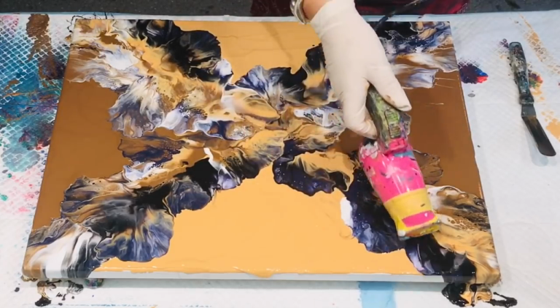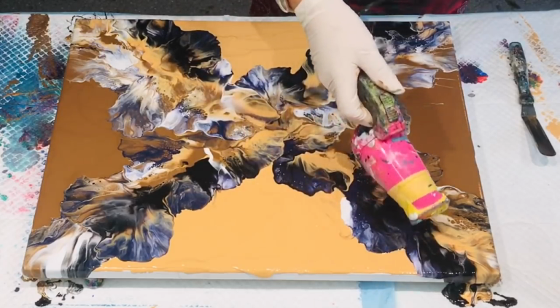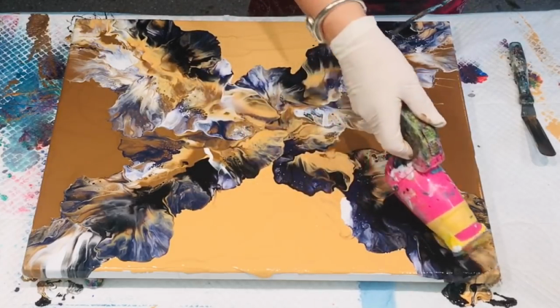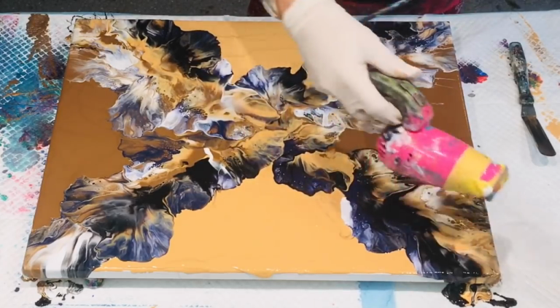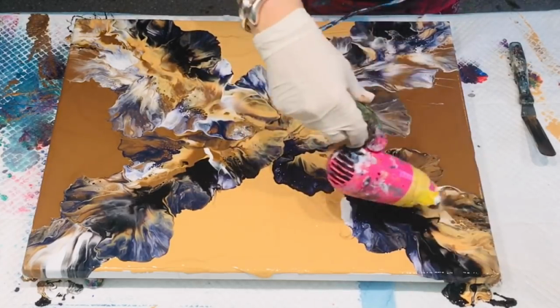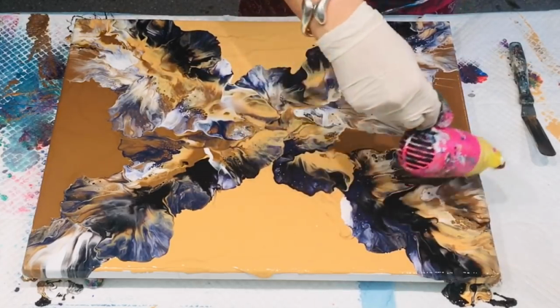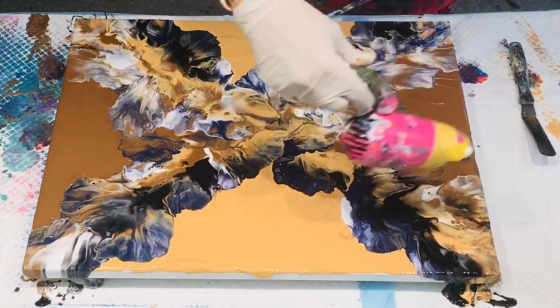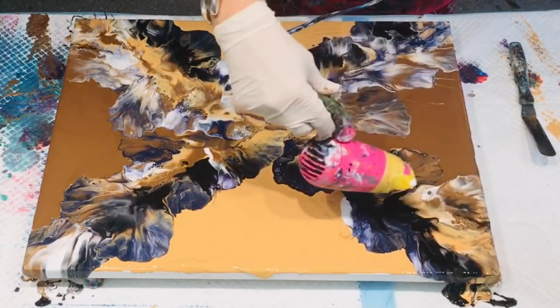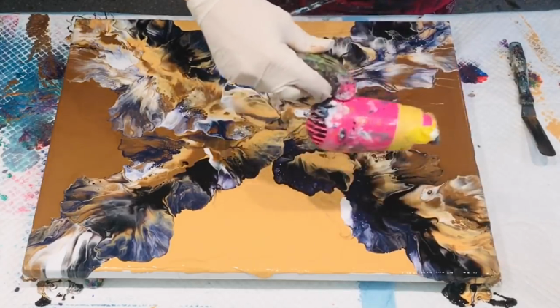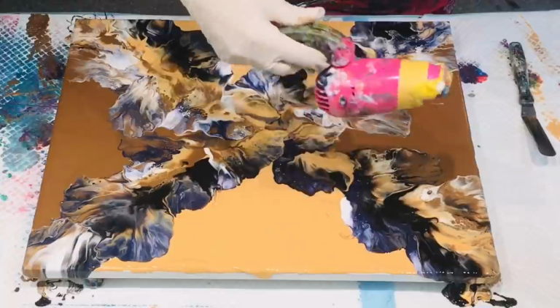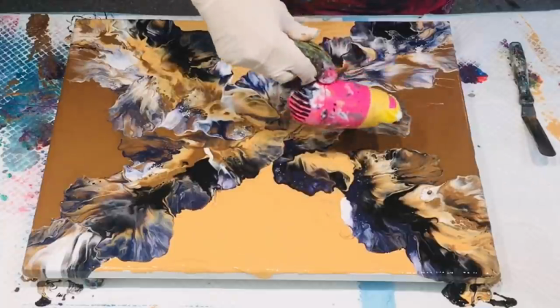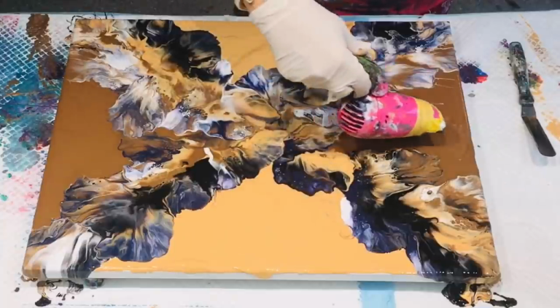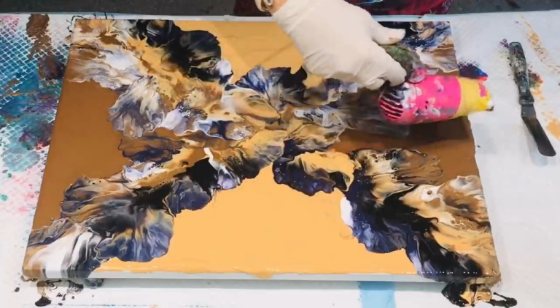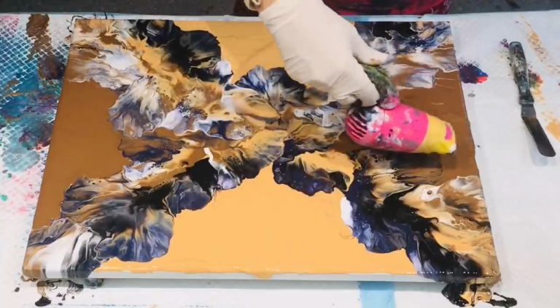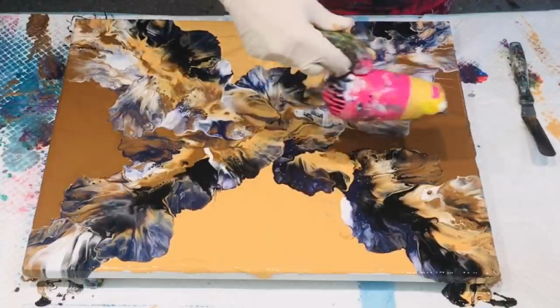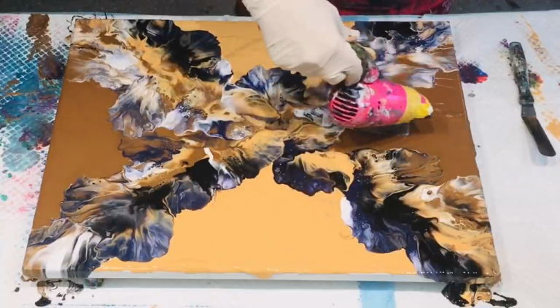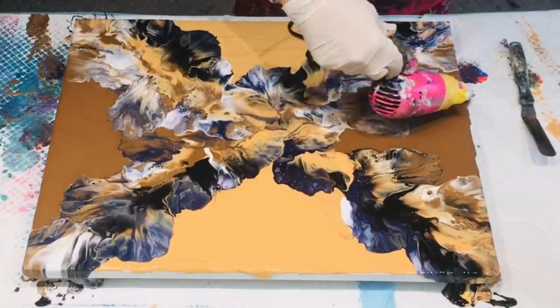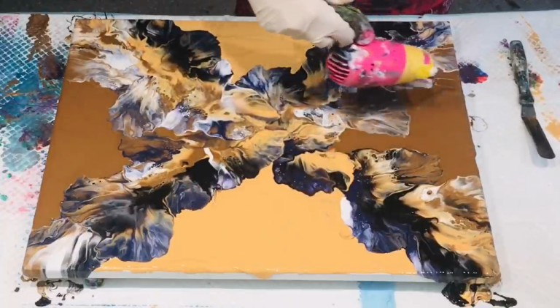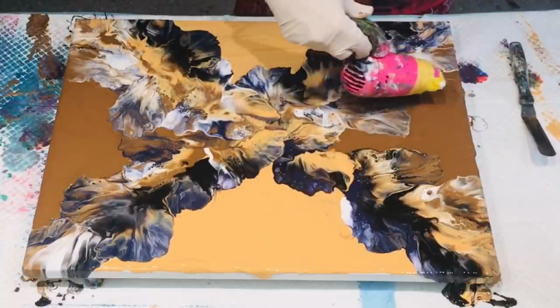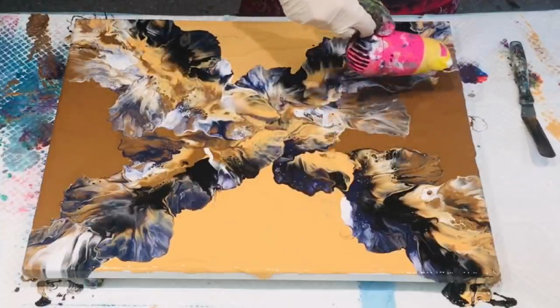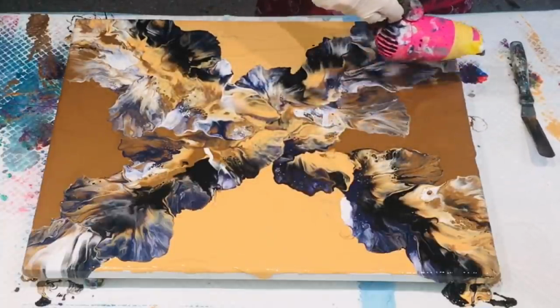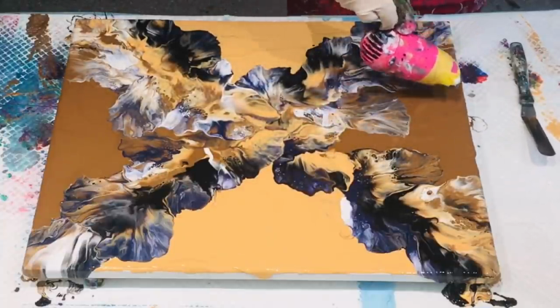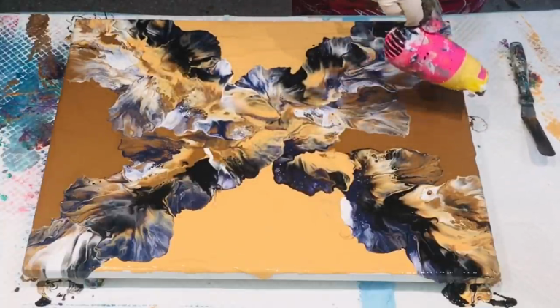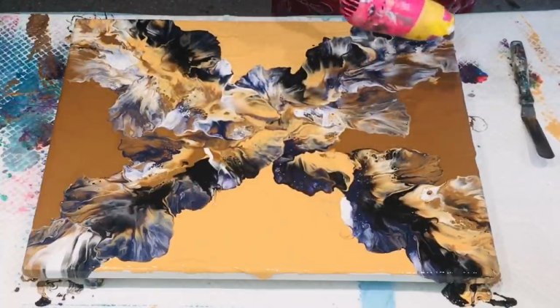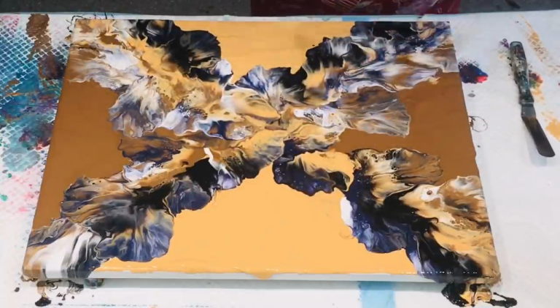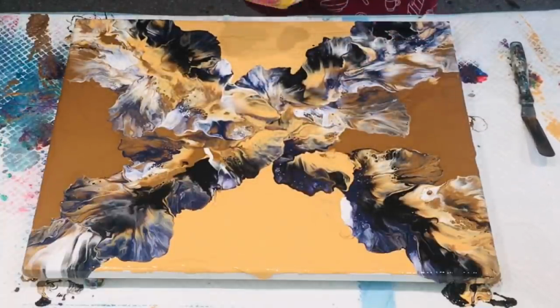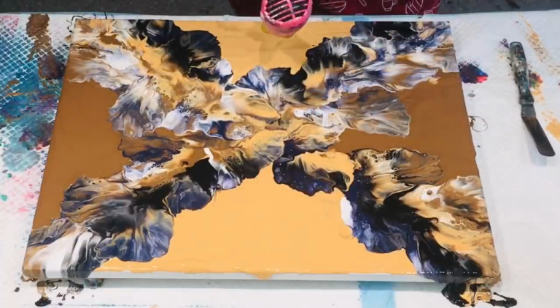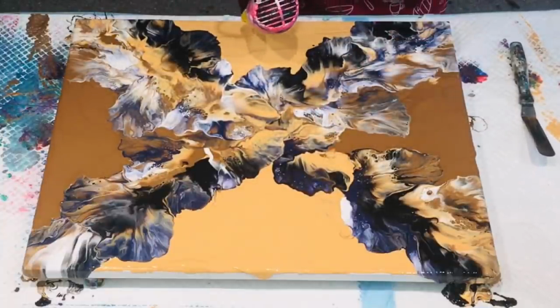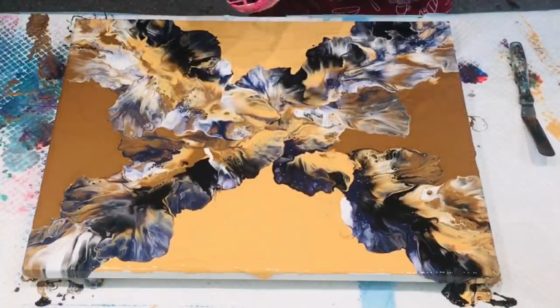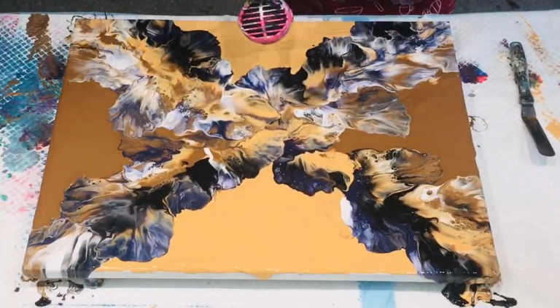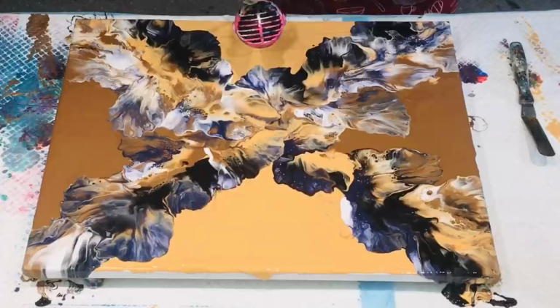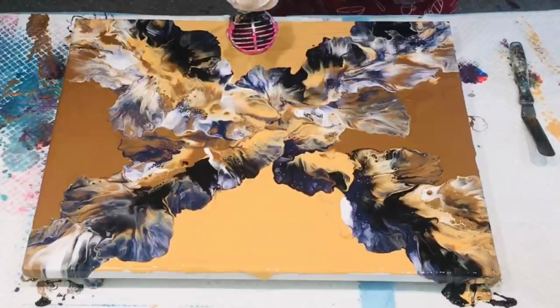I will just do some finishing off and some little teeny tiny embellishments, and finish off my sides.